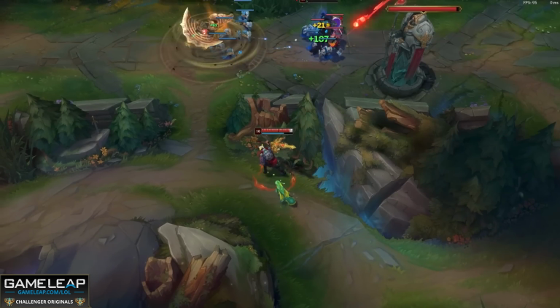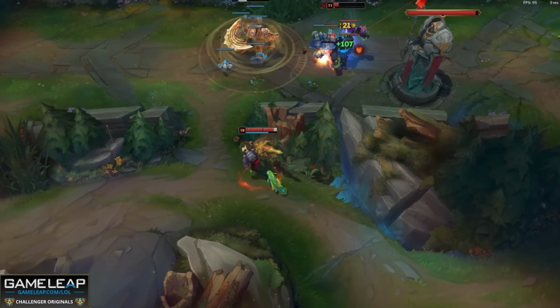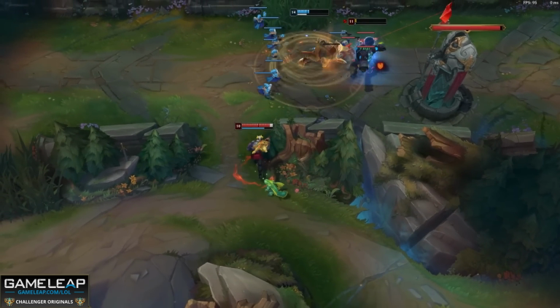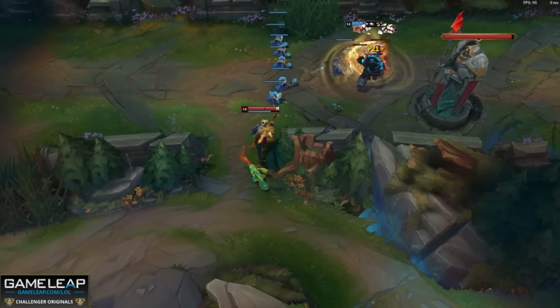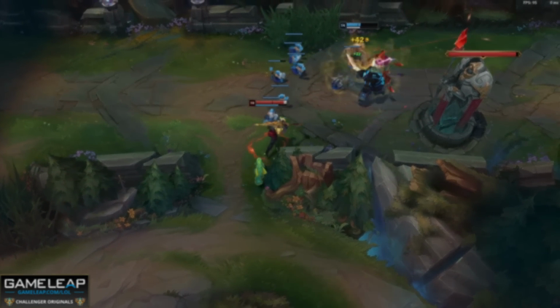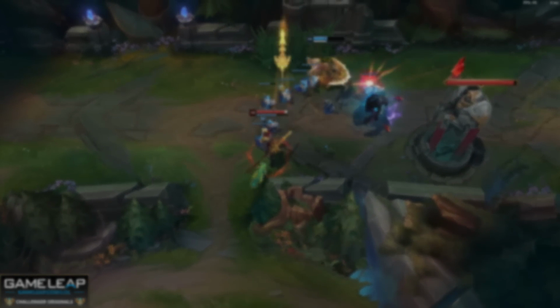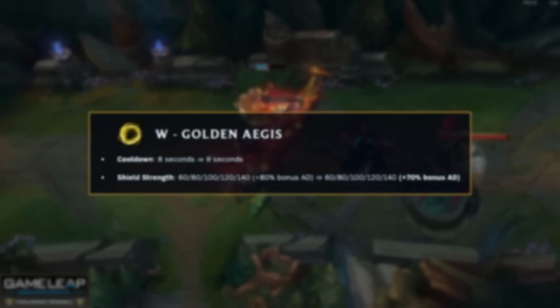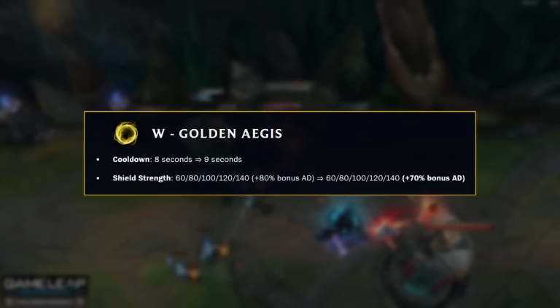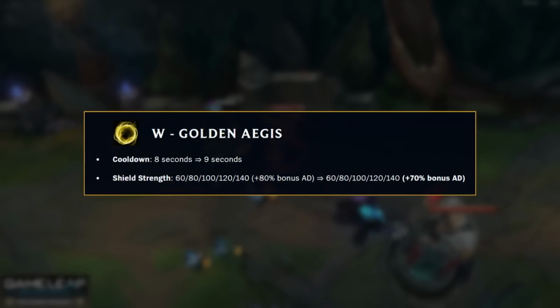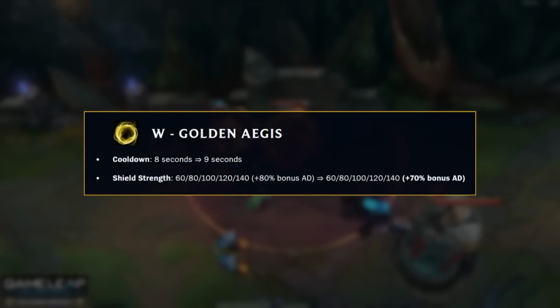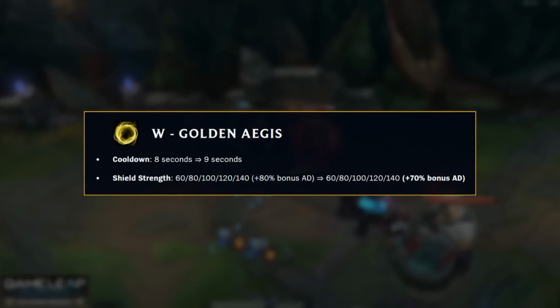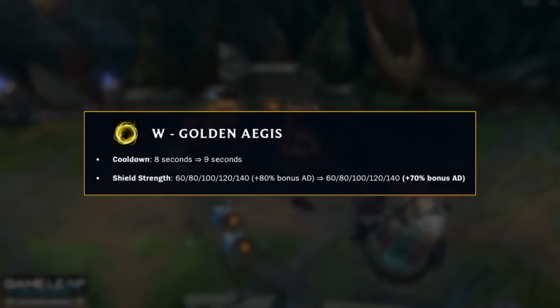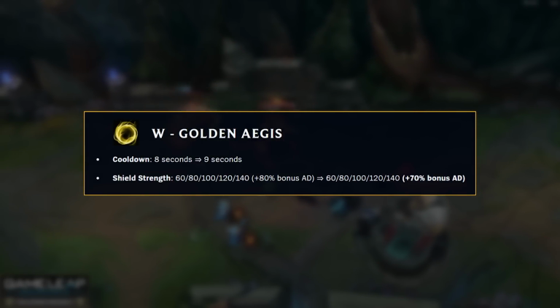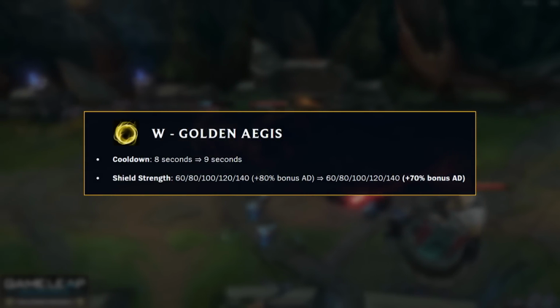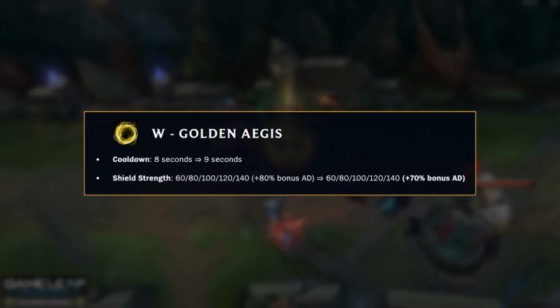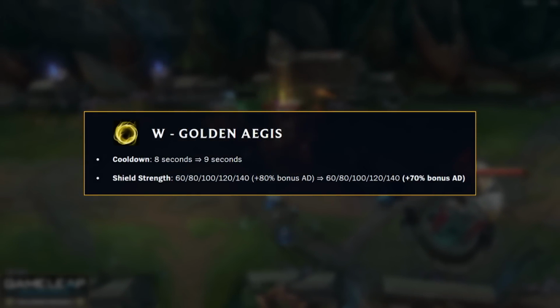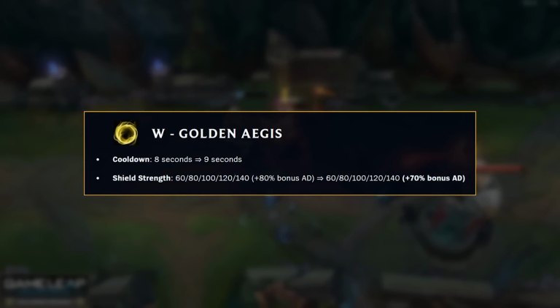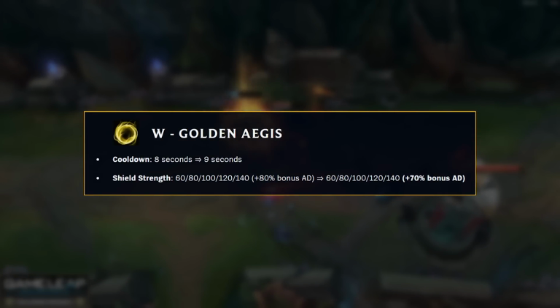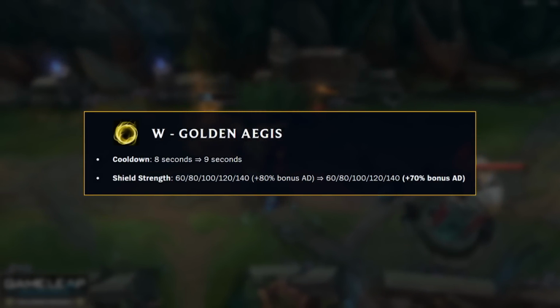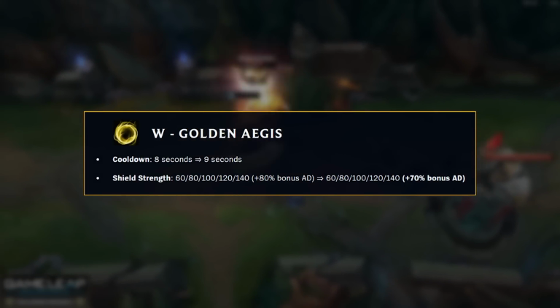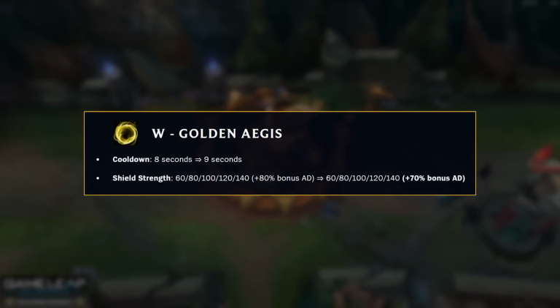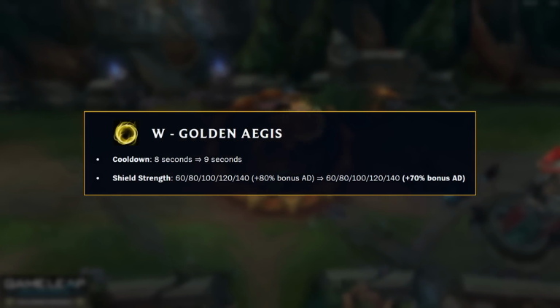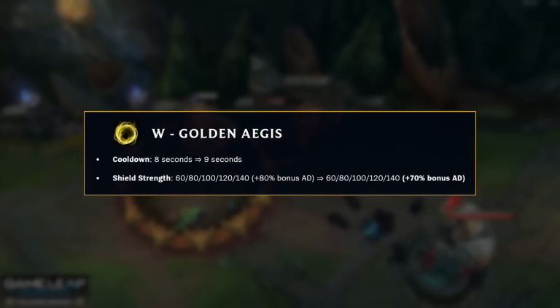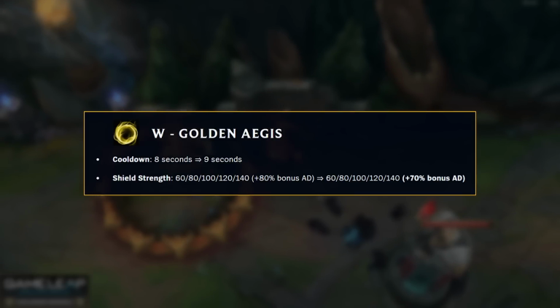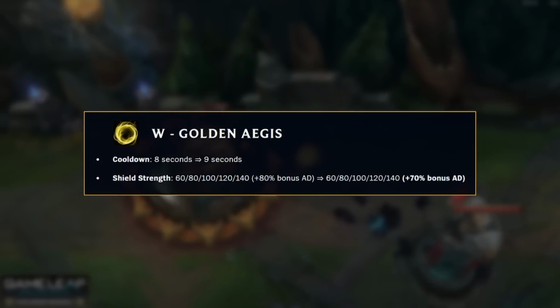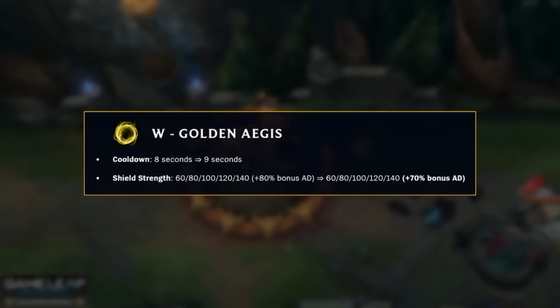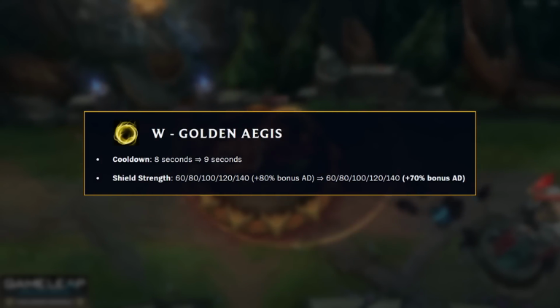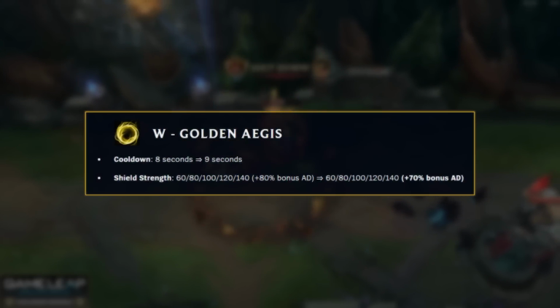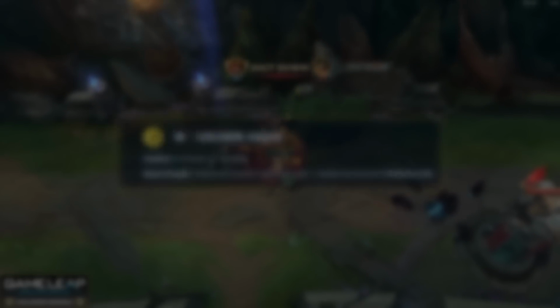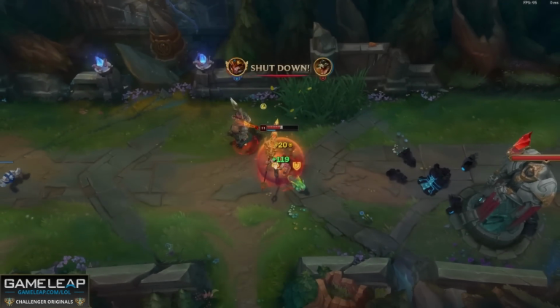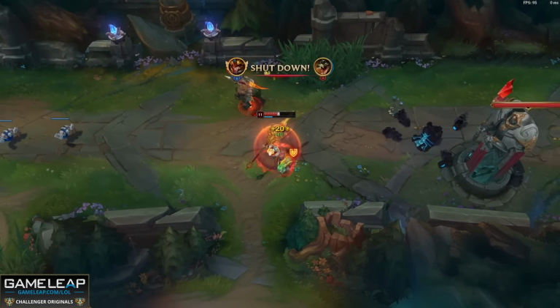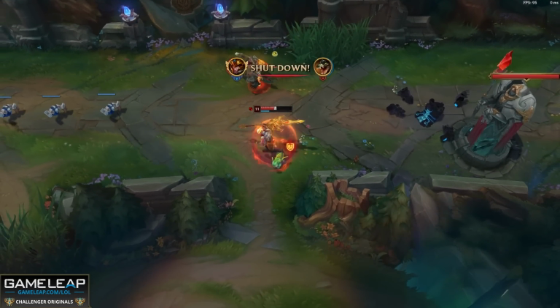Now one champion who you might still be able to dominate early on is J4. Last patch was for my father the king — this patch is just about making him a bit less broken. Your W's cooldown is increasing to nine seconds, that's a second extra, and the shield strength is now scaling less off your bonus attack damage.